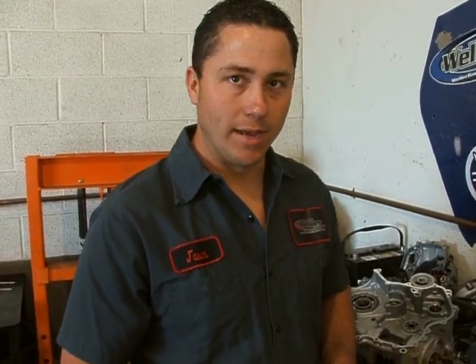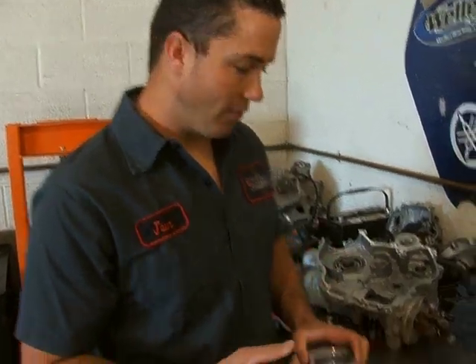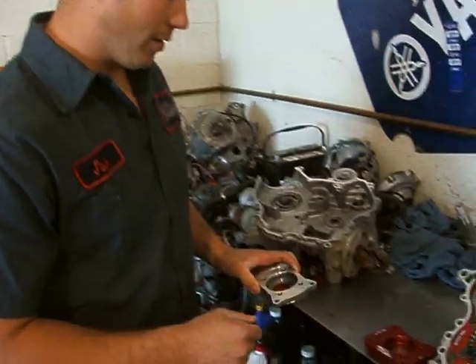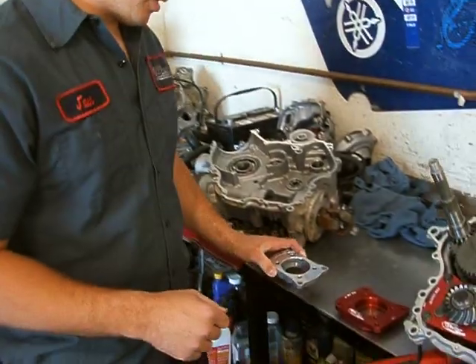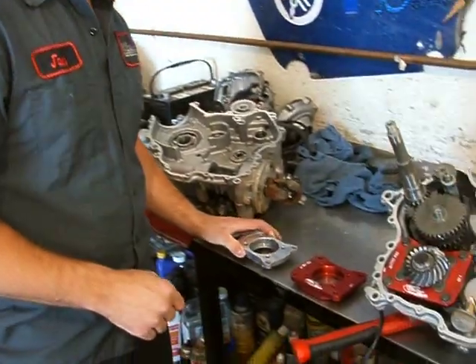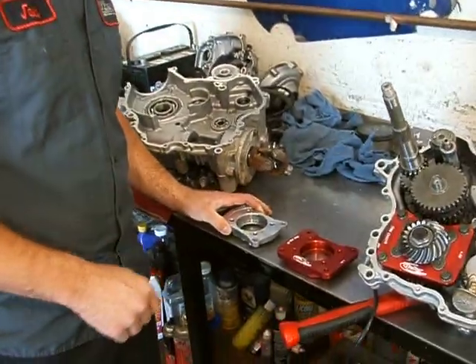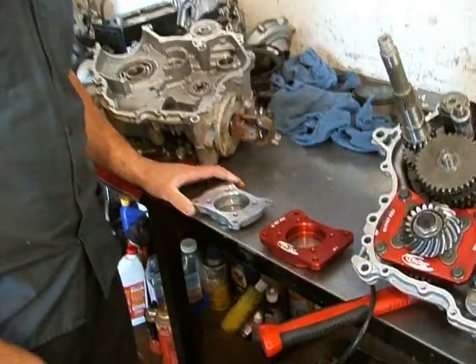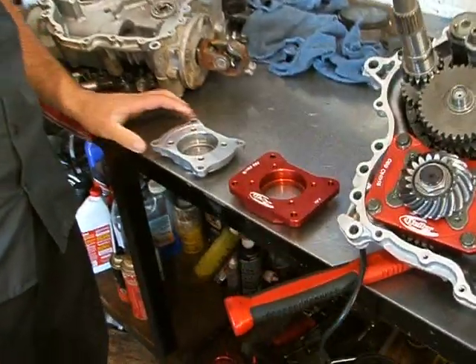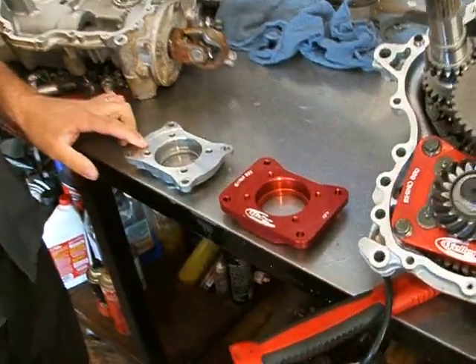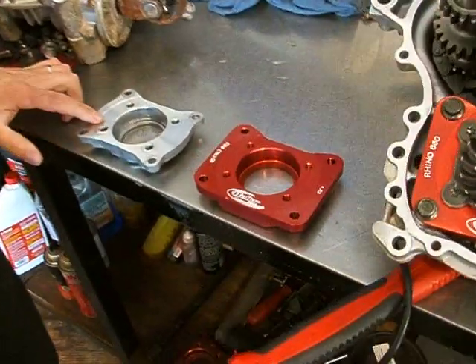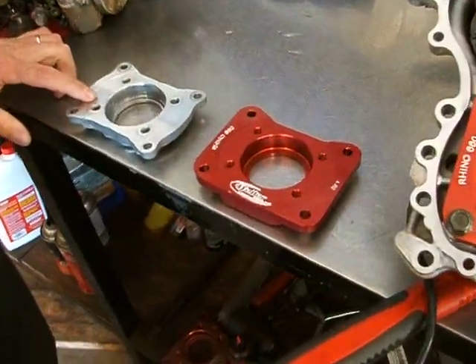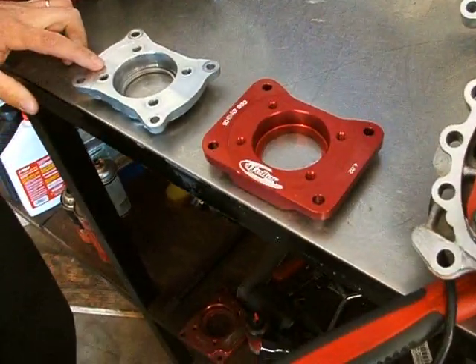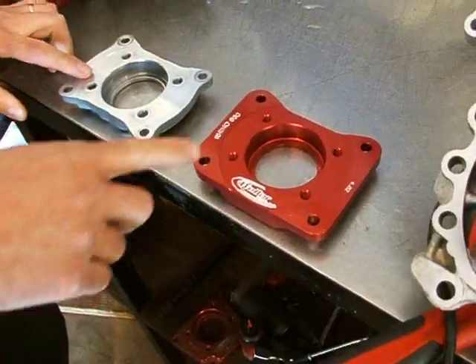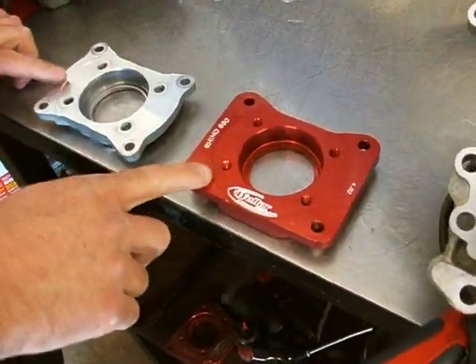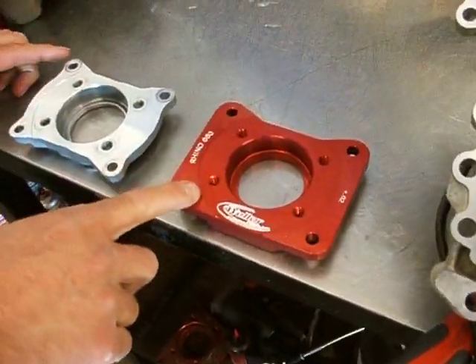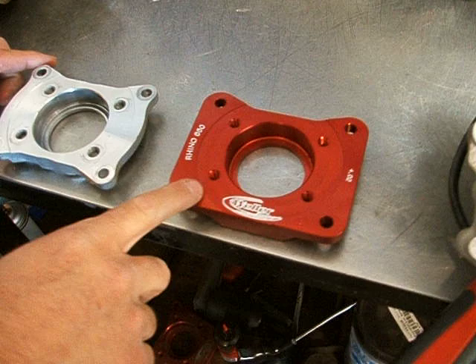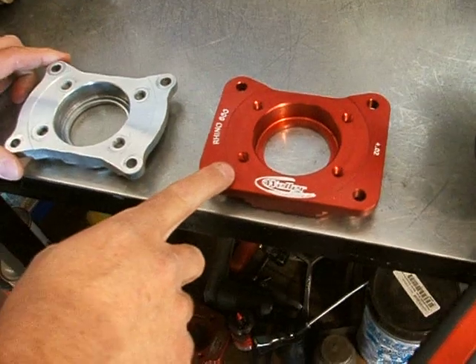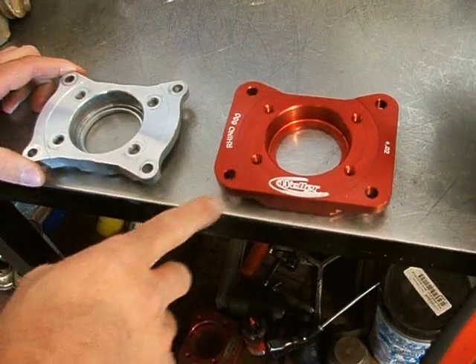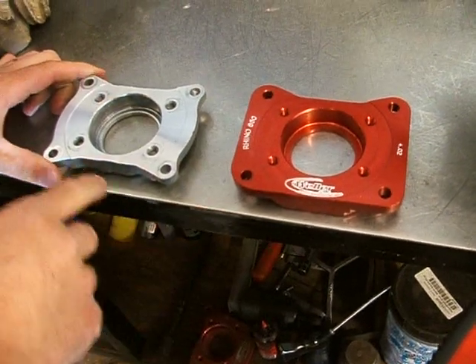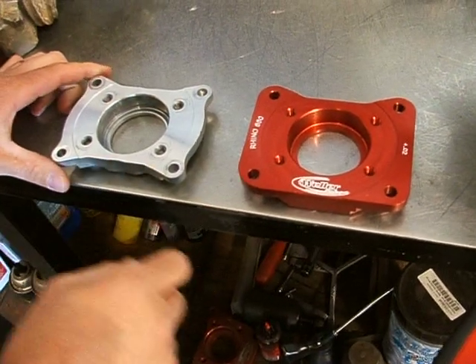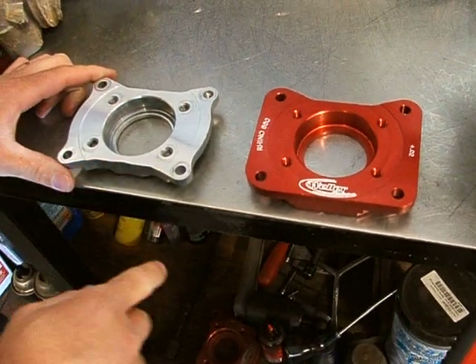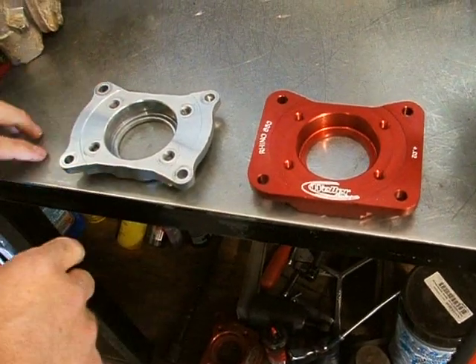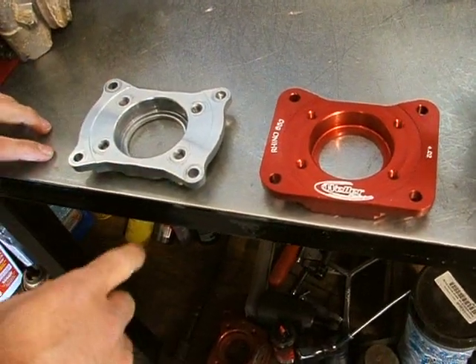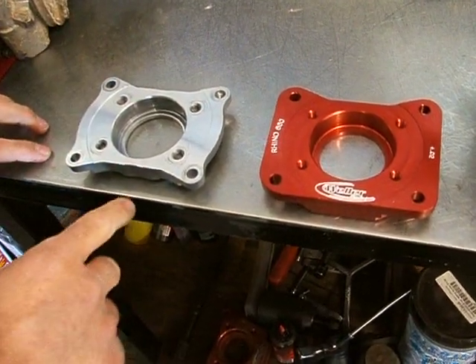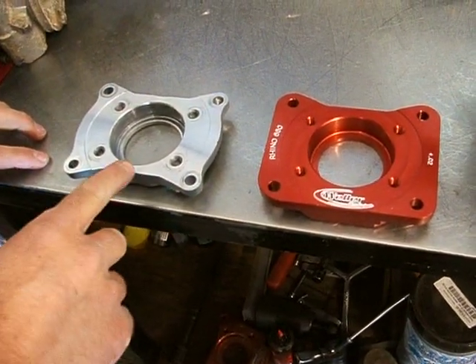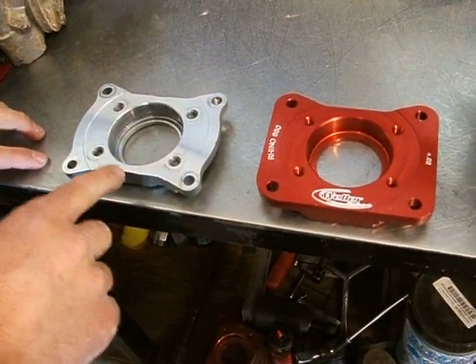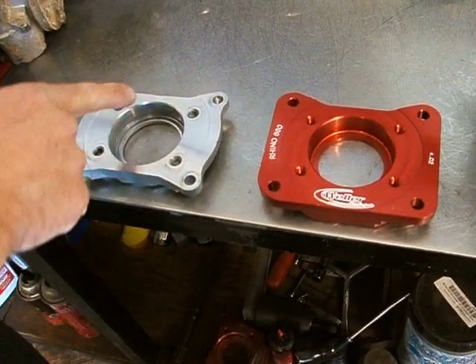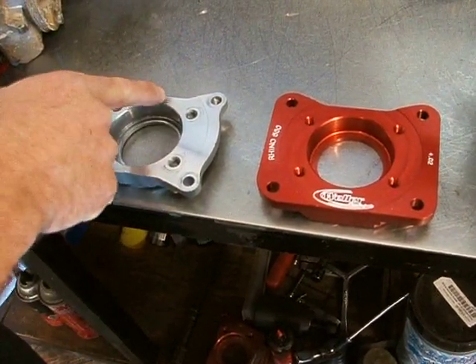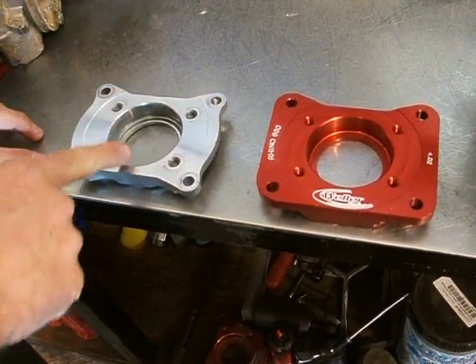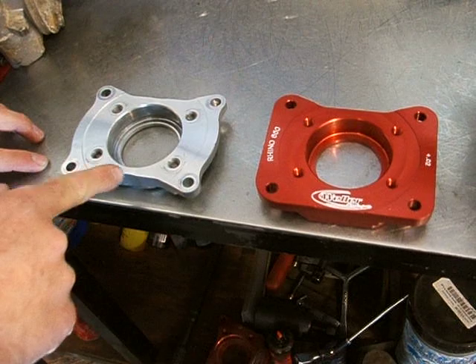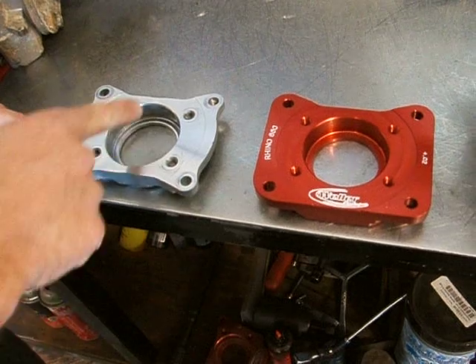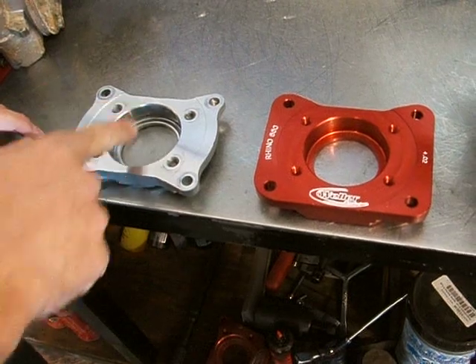If you look over here, we have a stock Rhino 660 diff plate, and this is our Billet 660 diff plate. You can see the difference in the material. There's a lot less material right here — this is where it tends to break, right across here.